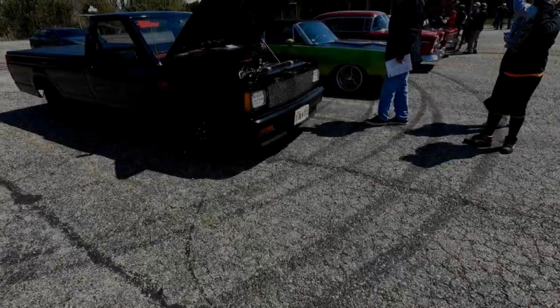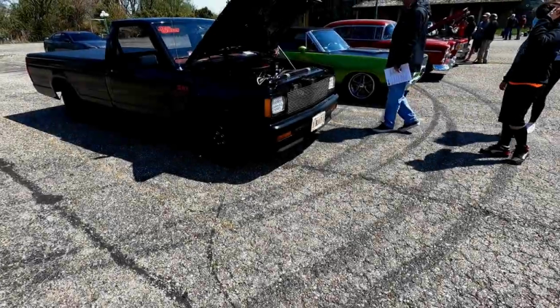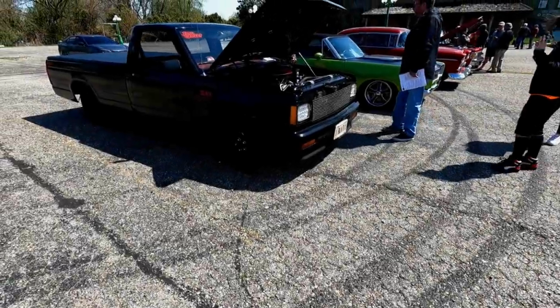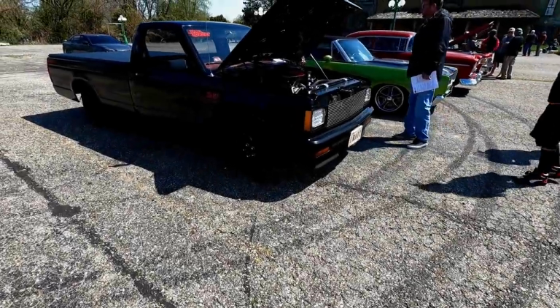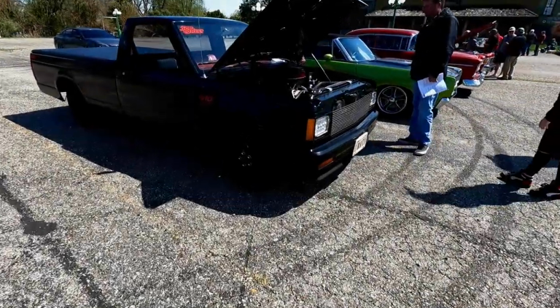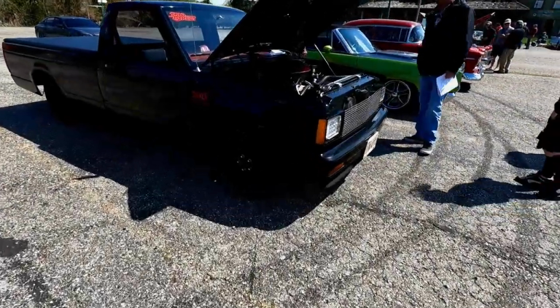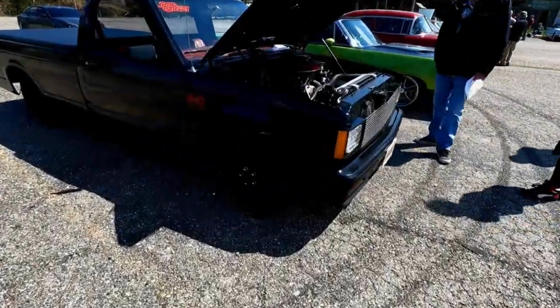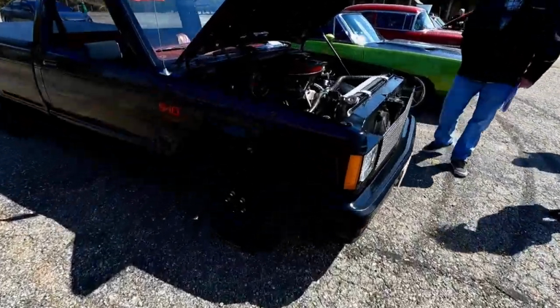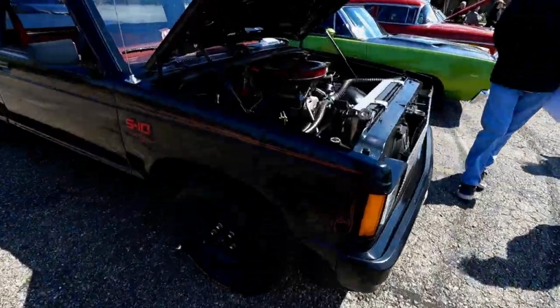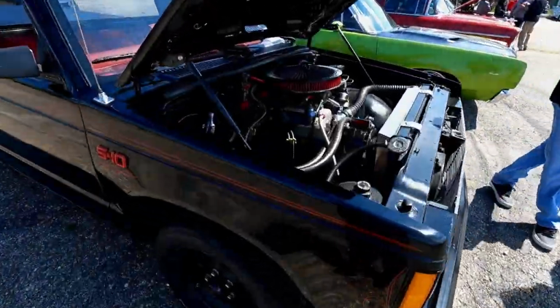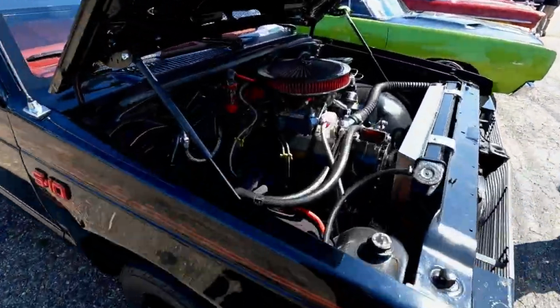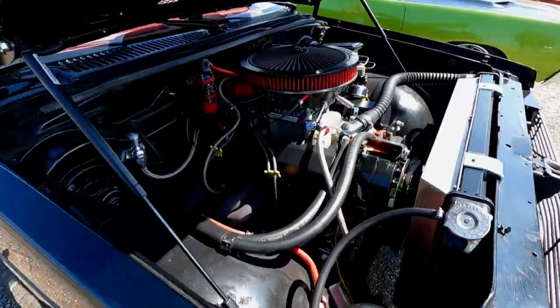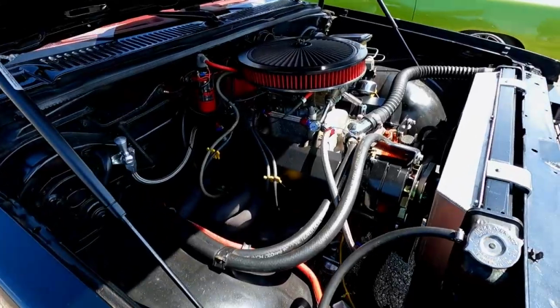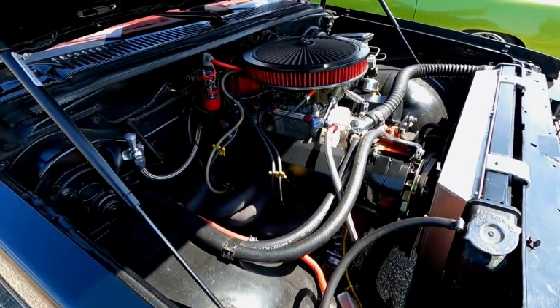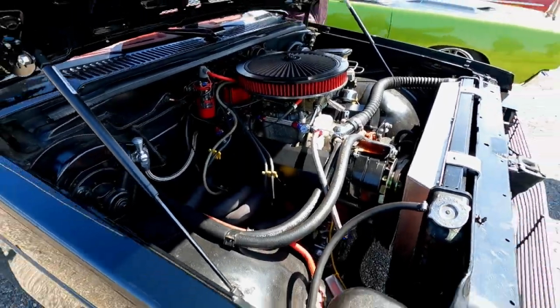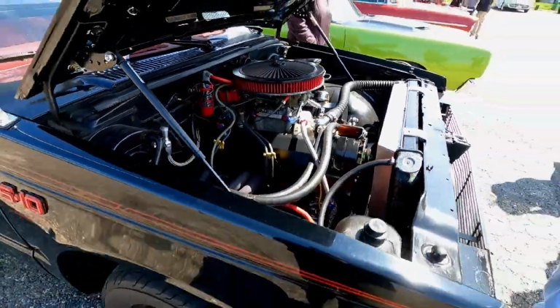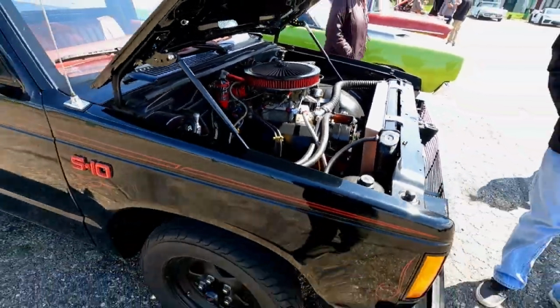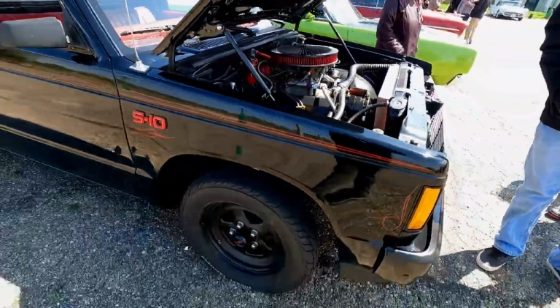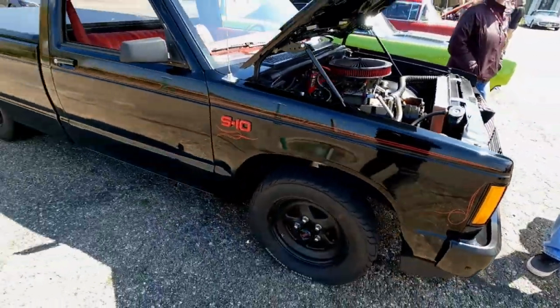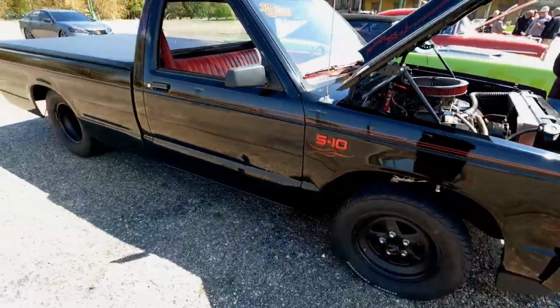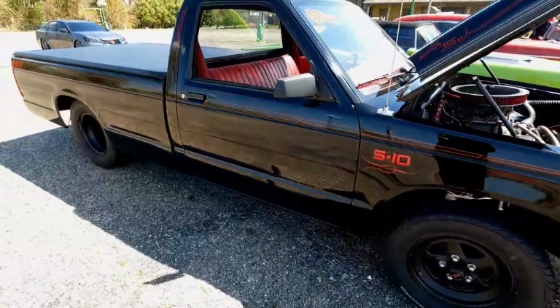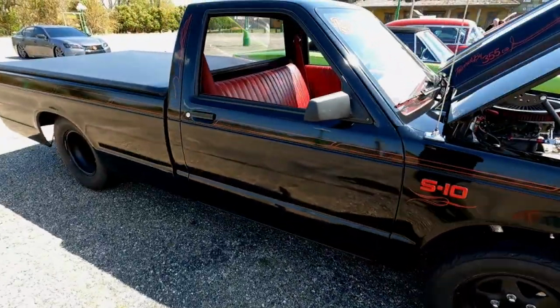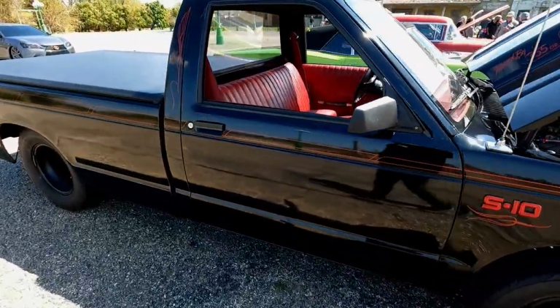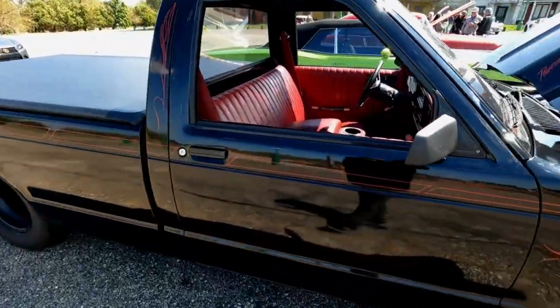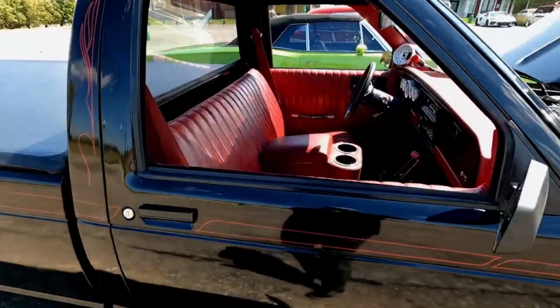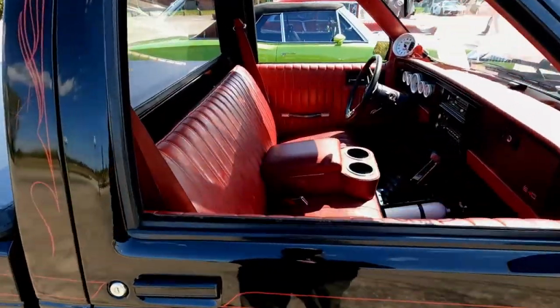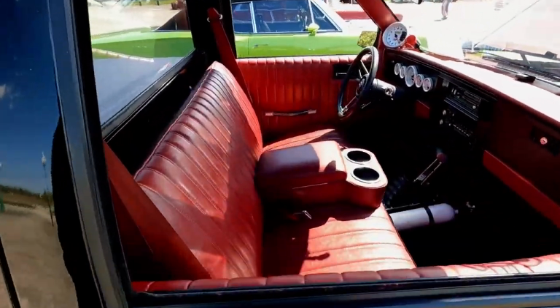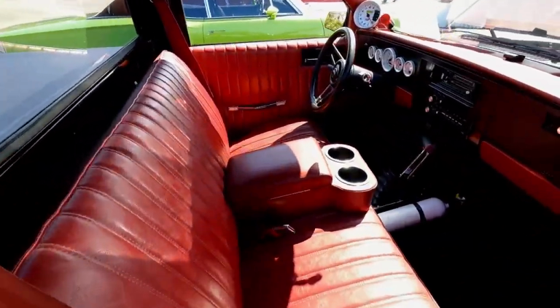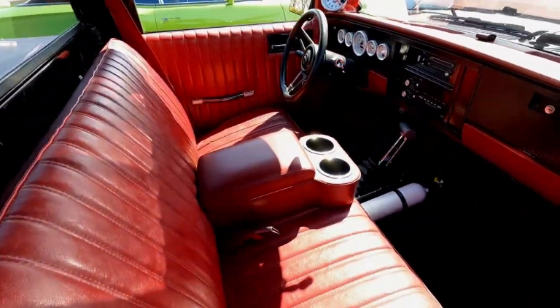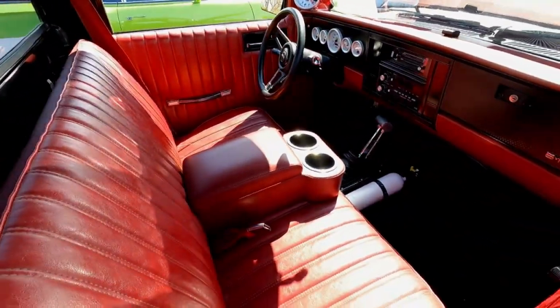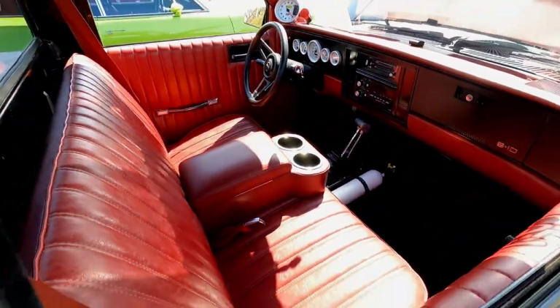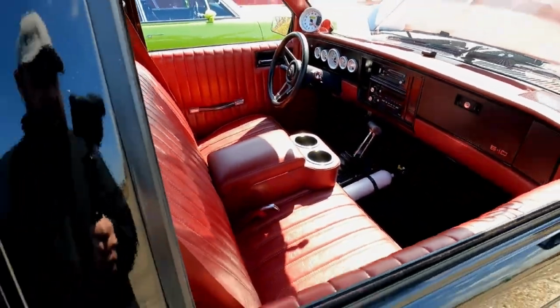Got a little big-tire S10 here. Small block. Automatic.